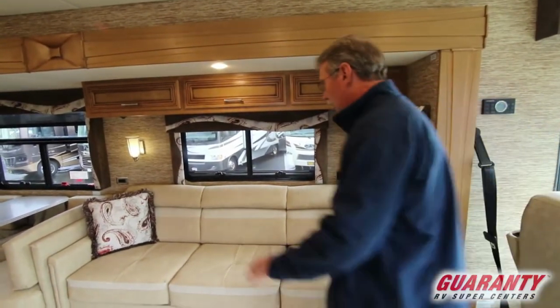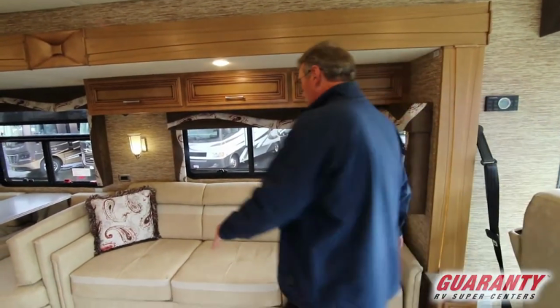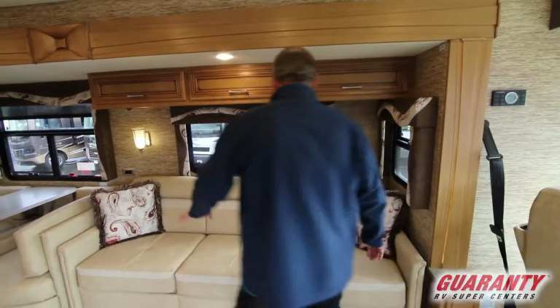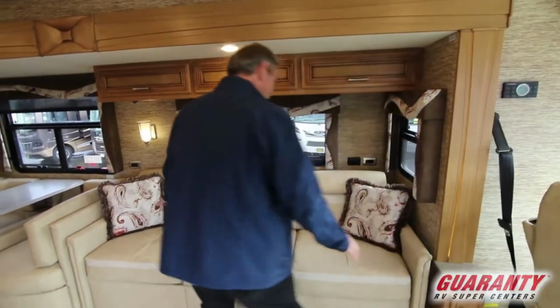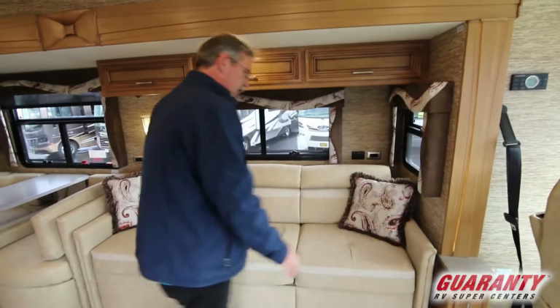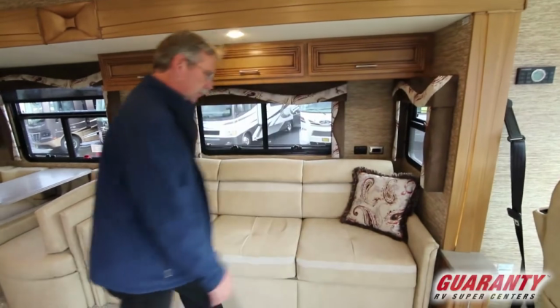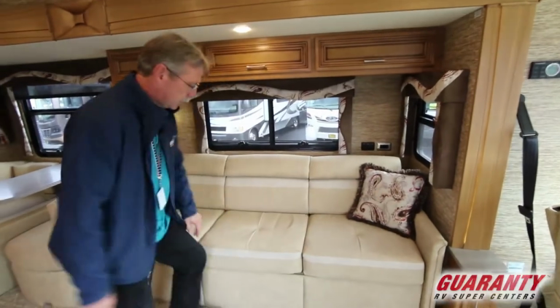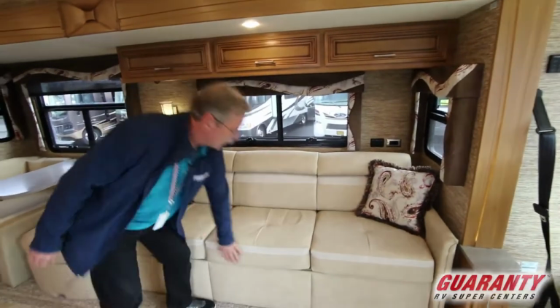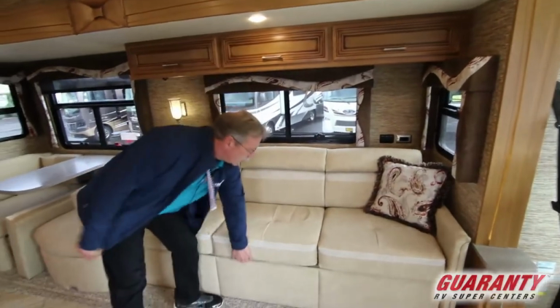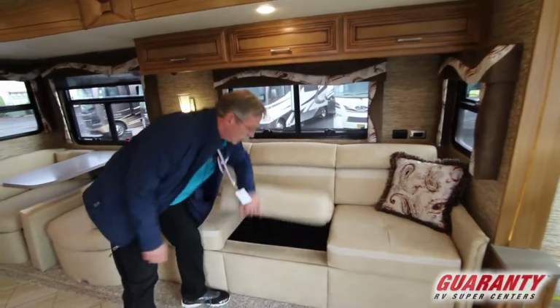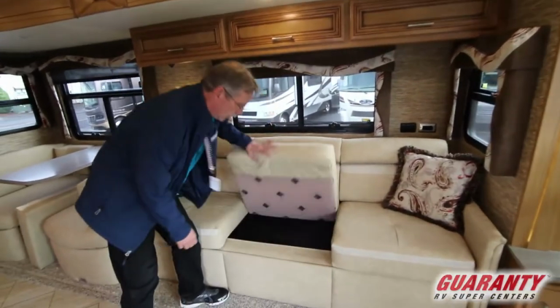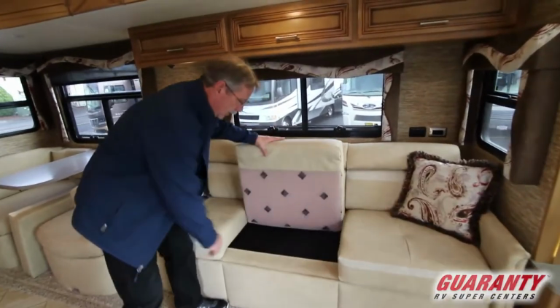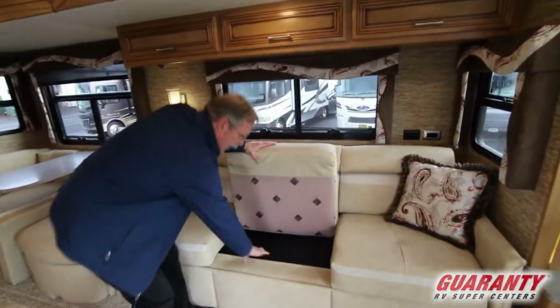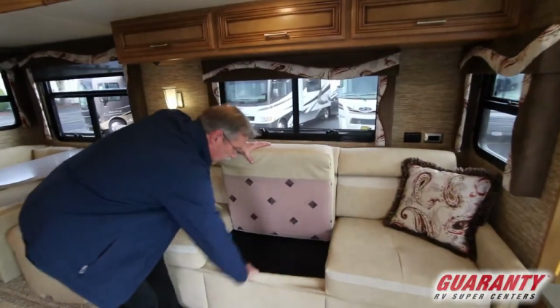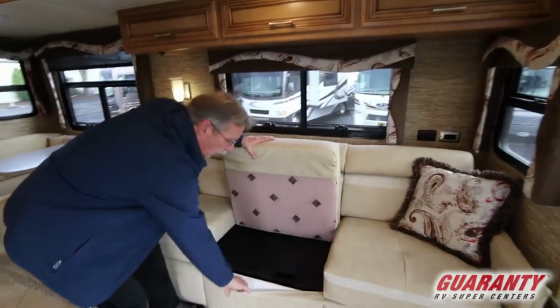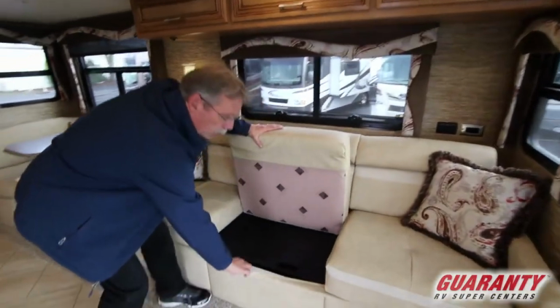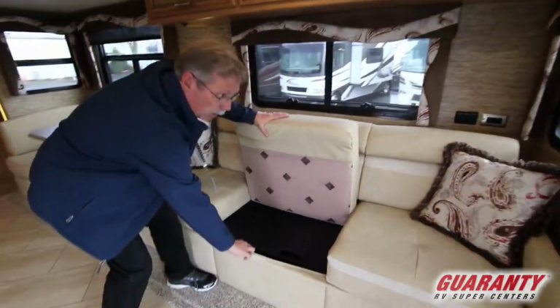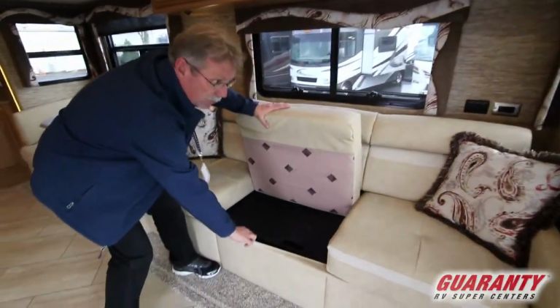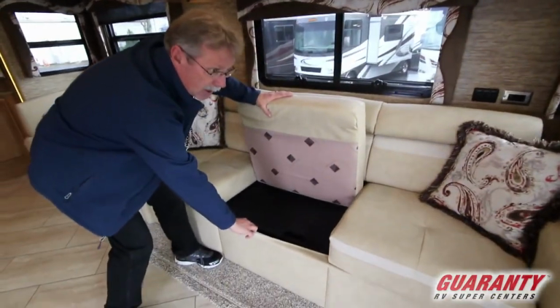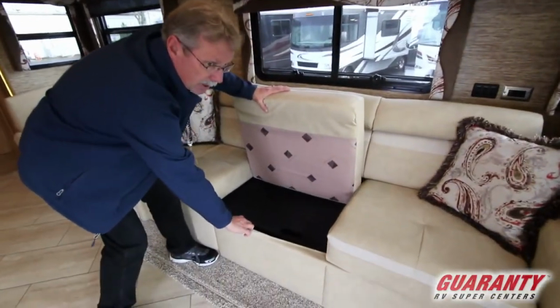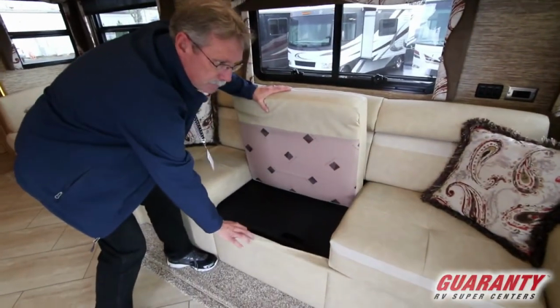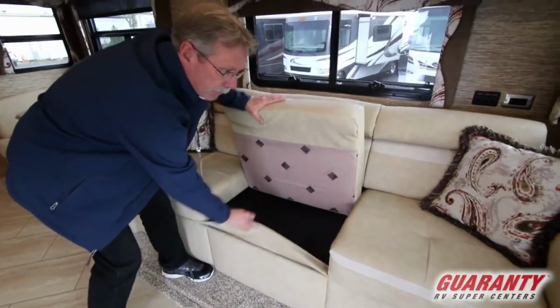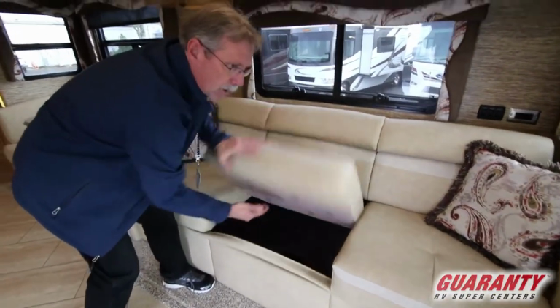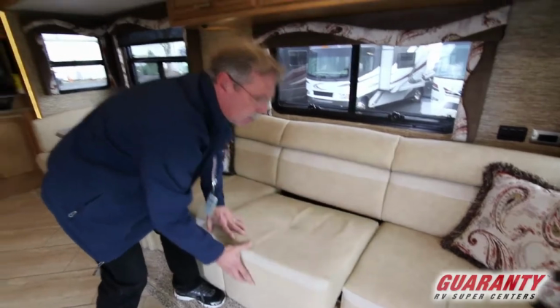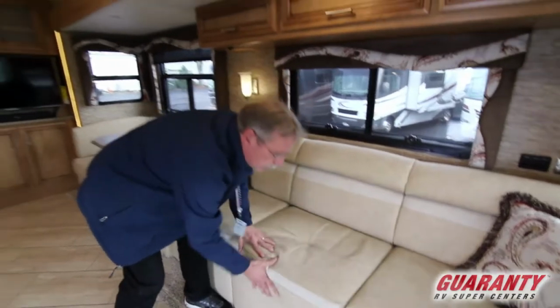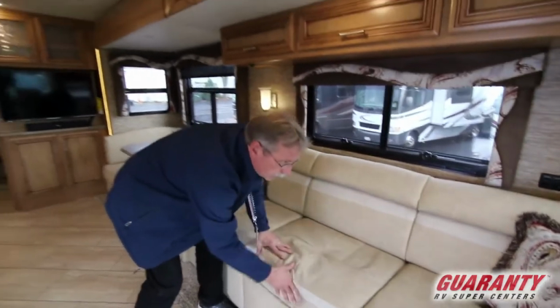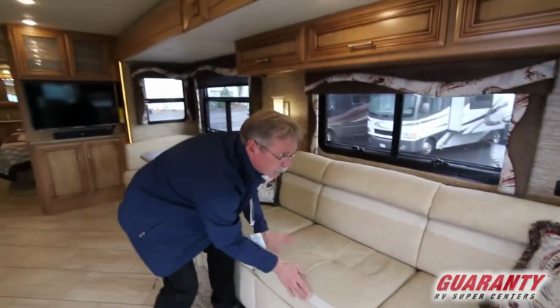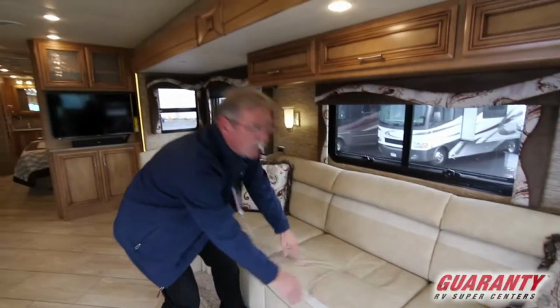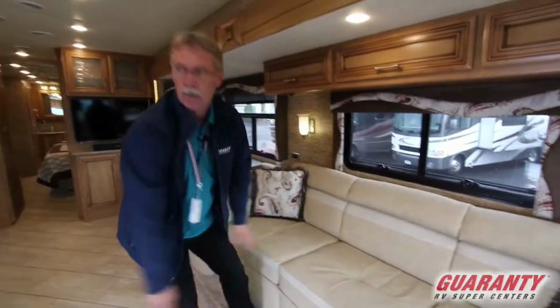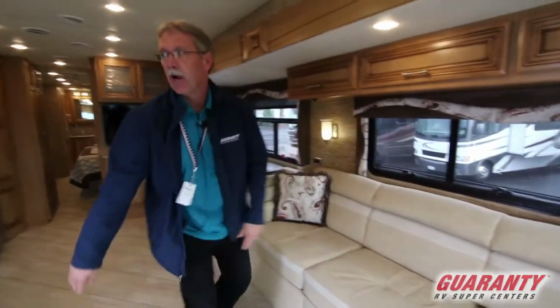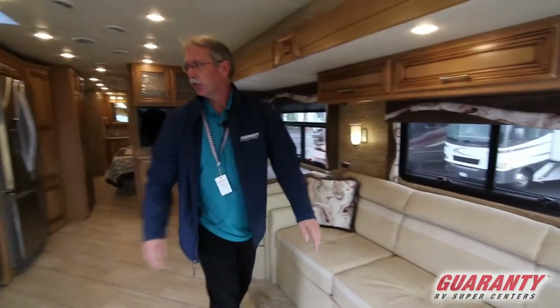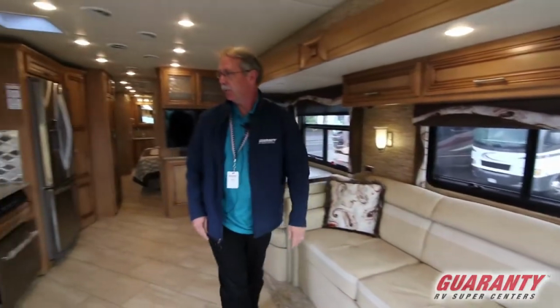Look at how big this couch is — it's also a pullout airbed for extra sleeping.